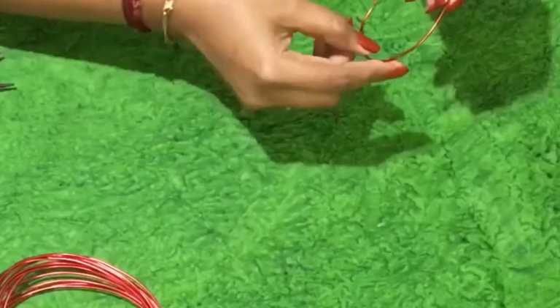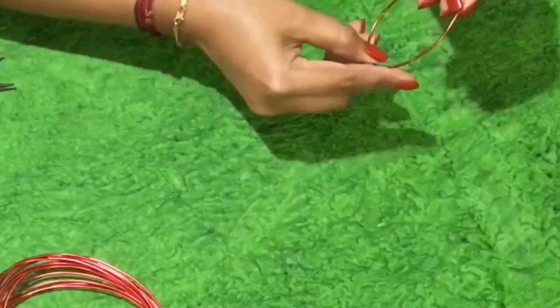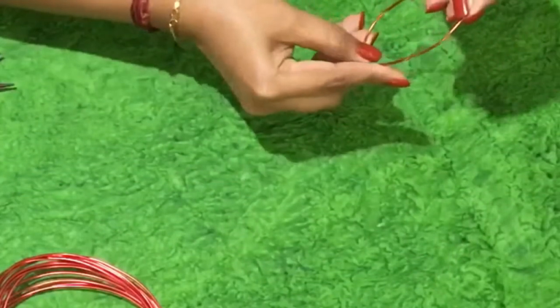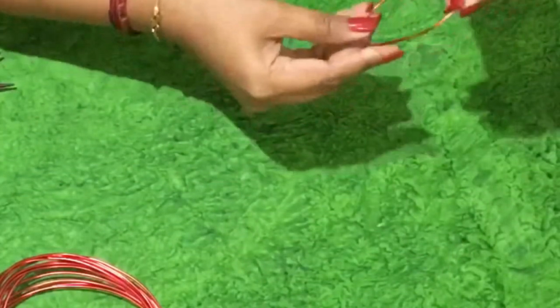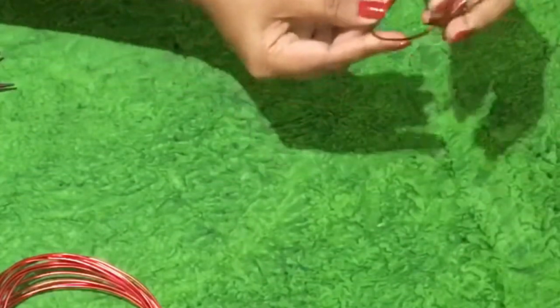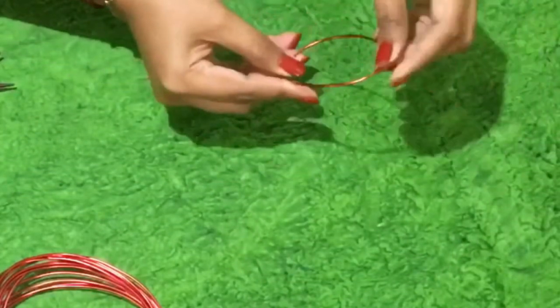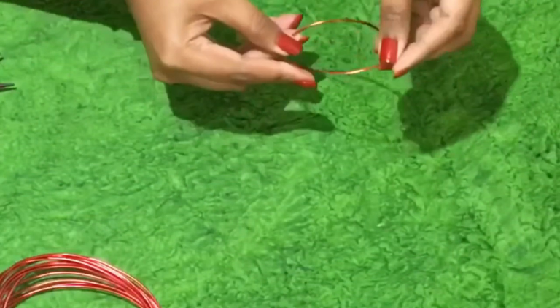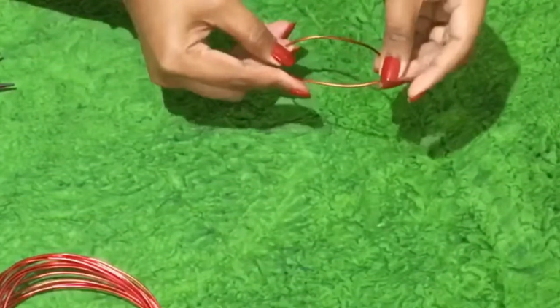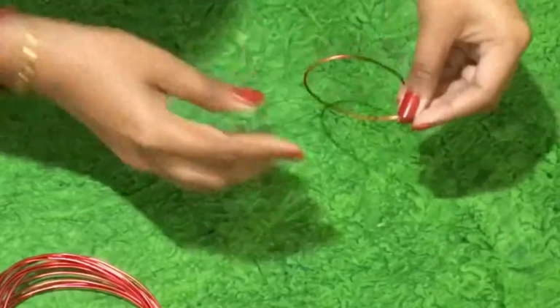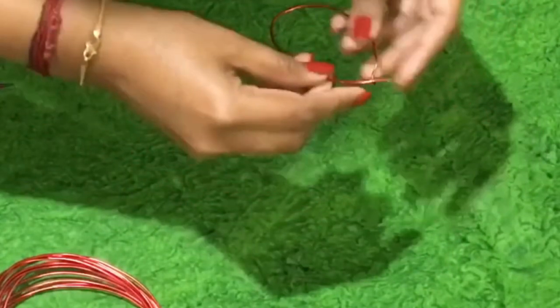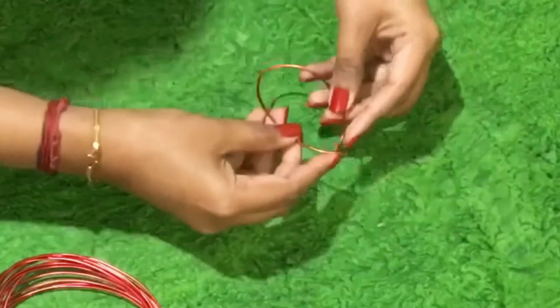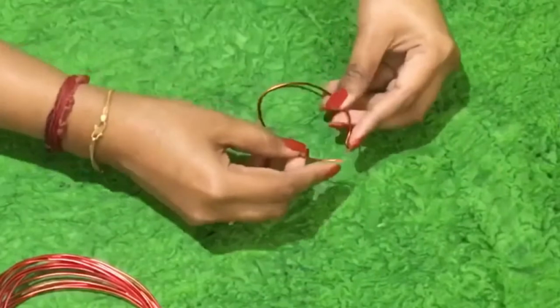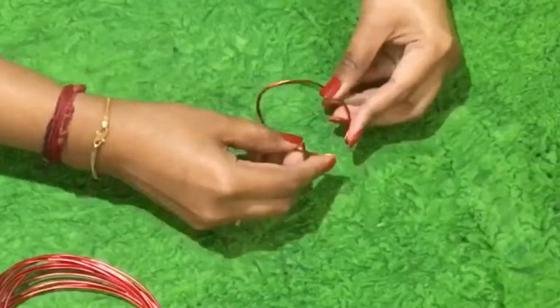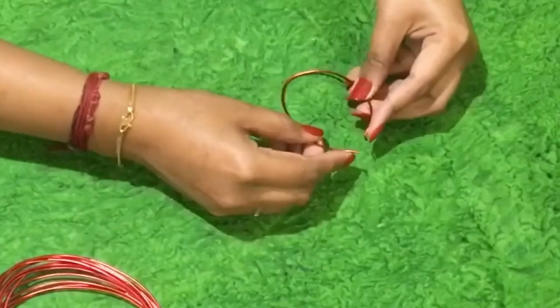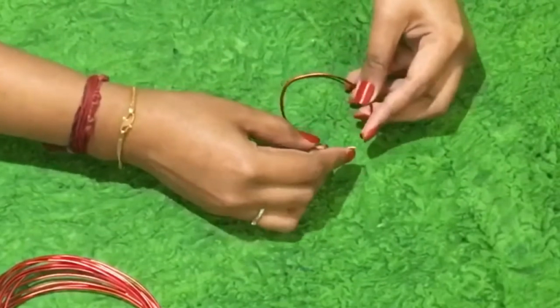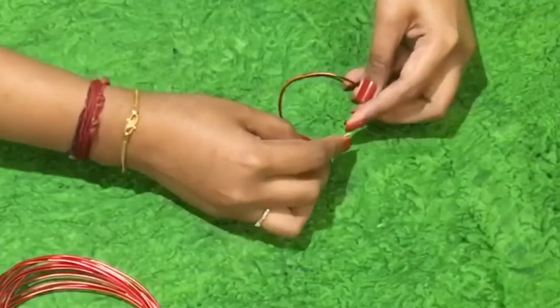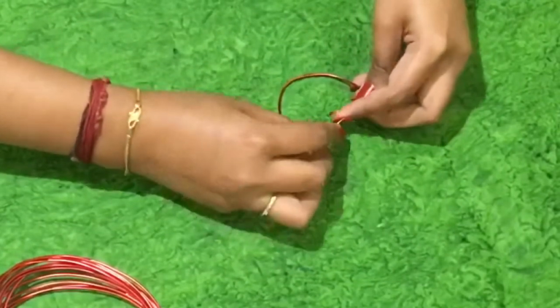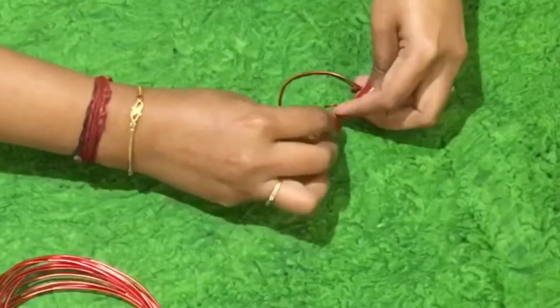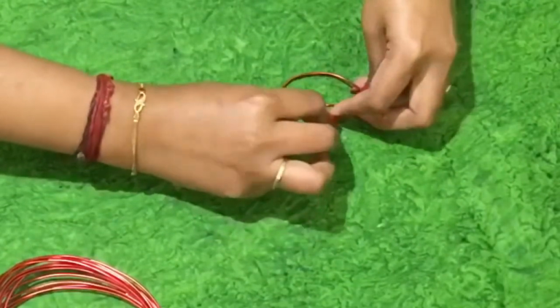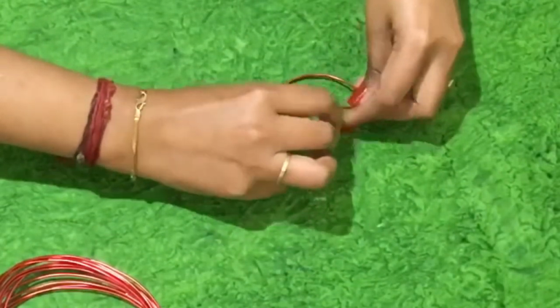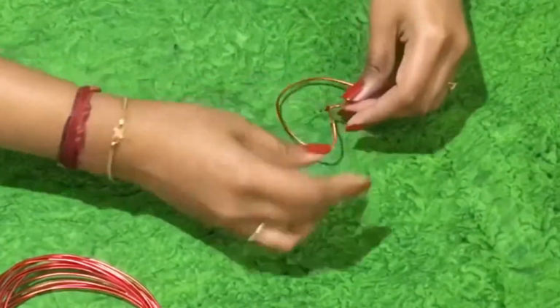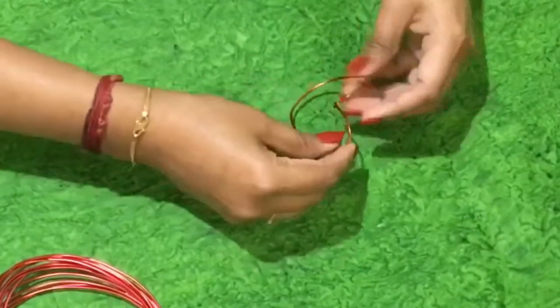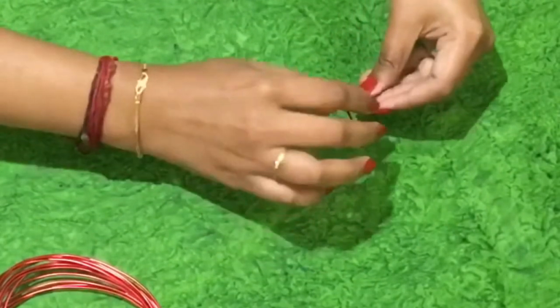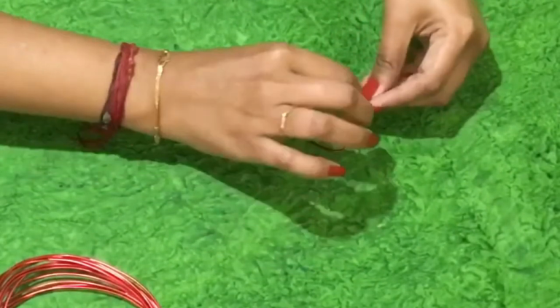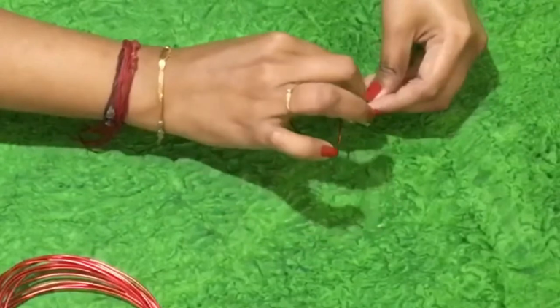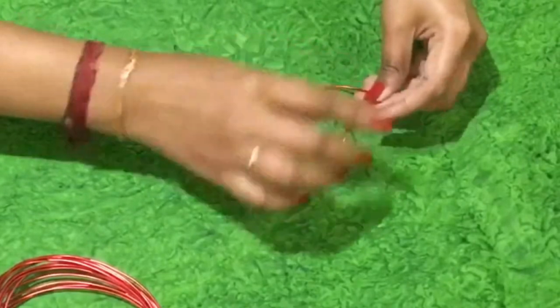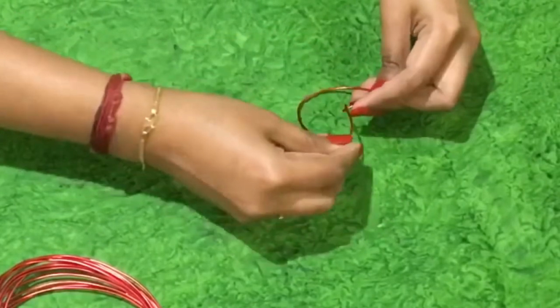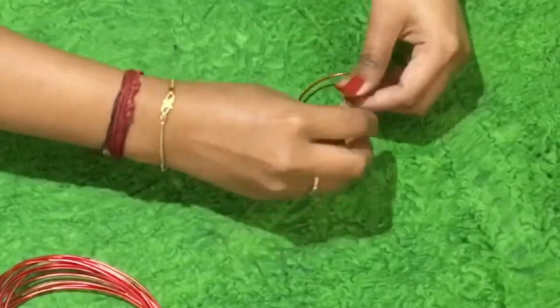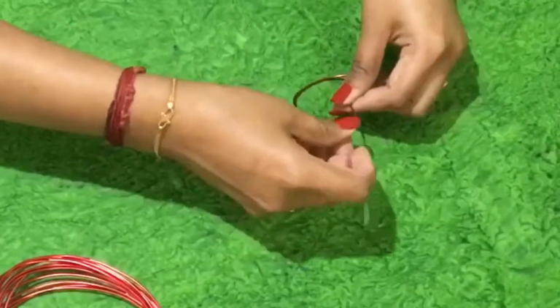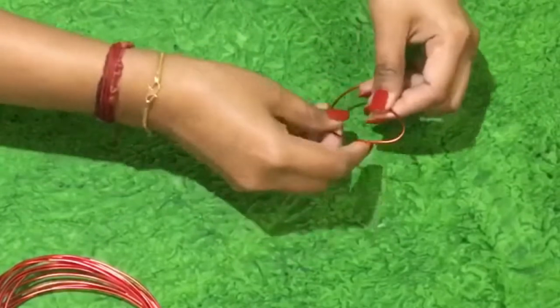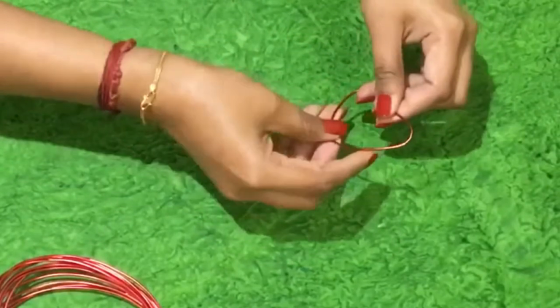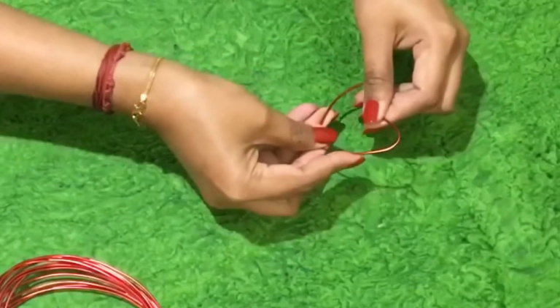Pull it down like this, and take the two edges and push it inward to get the heart-shaped wire.